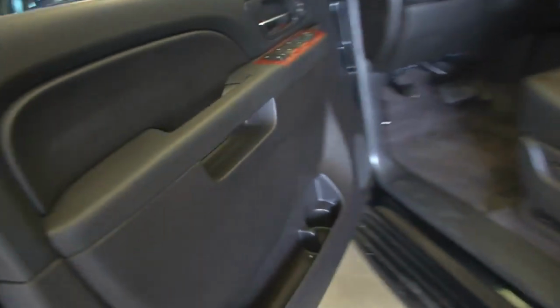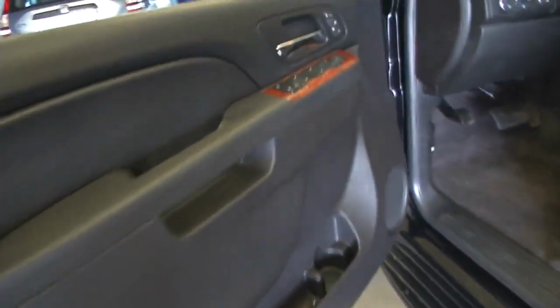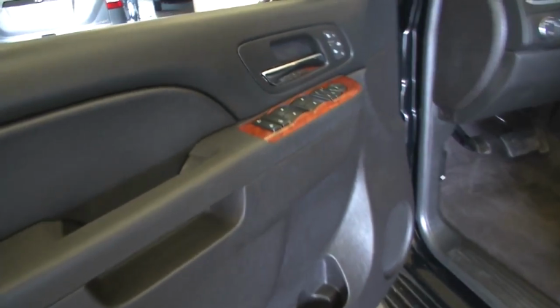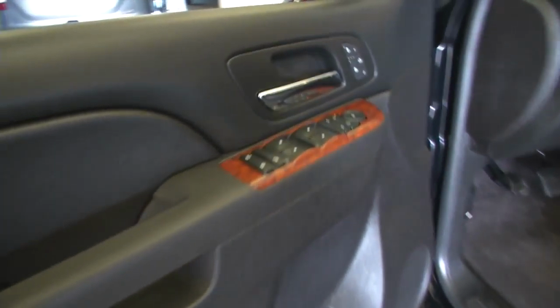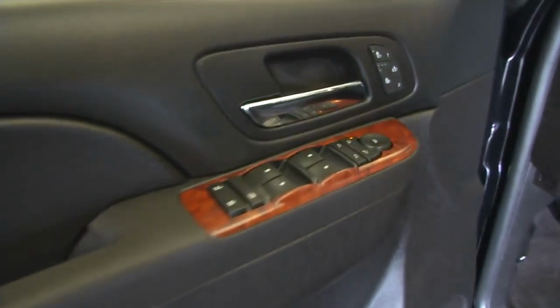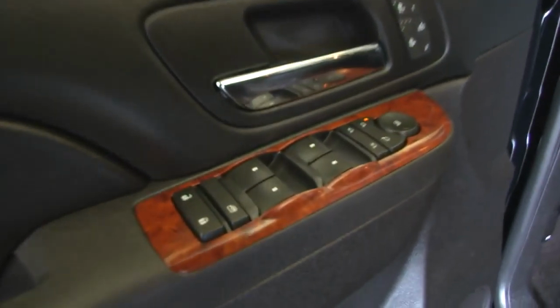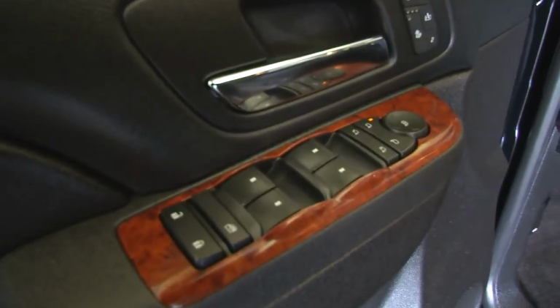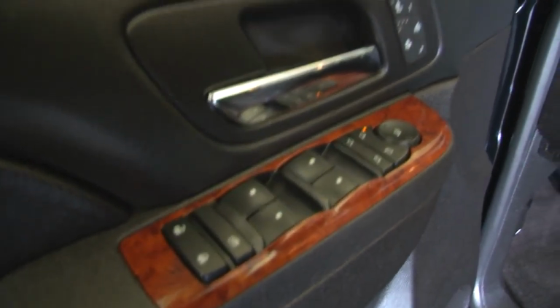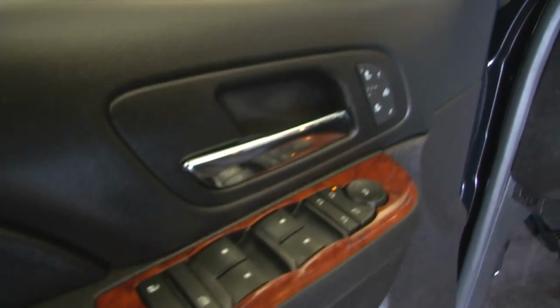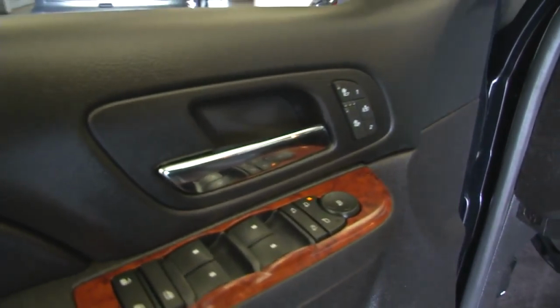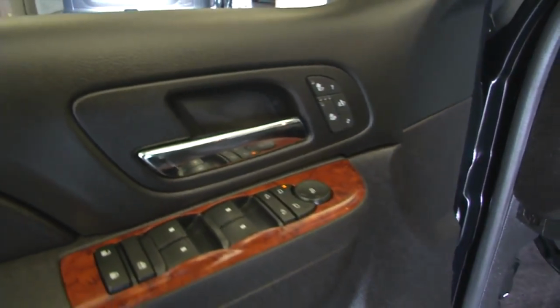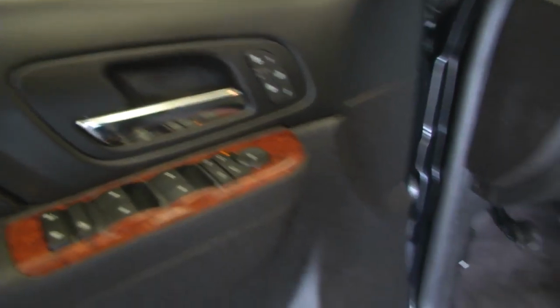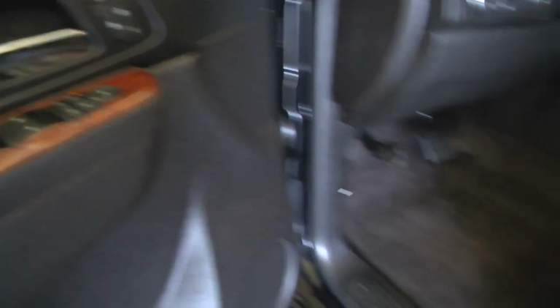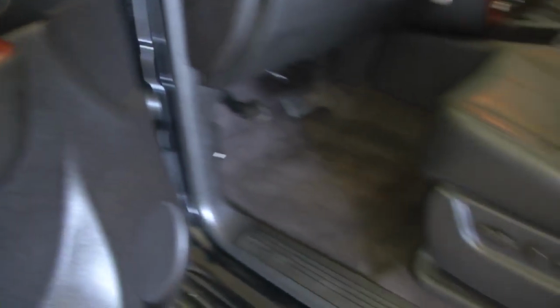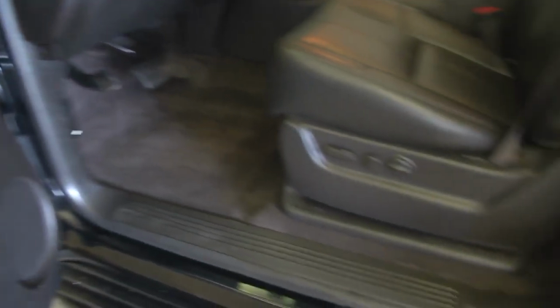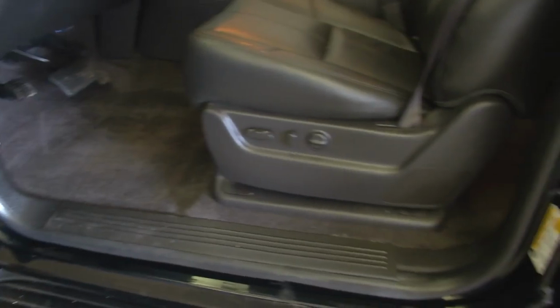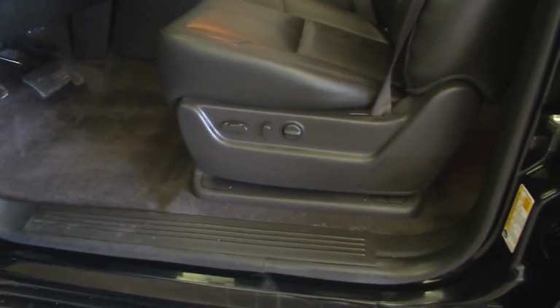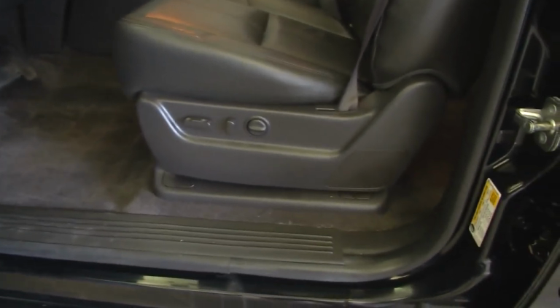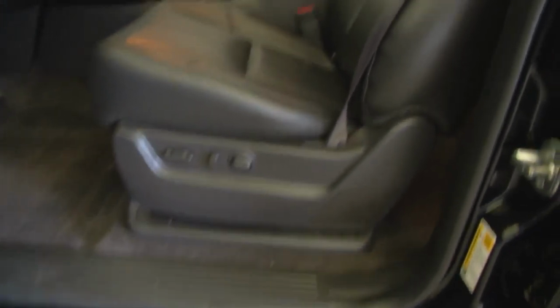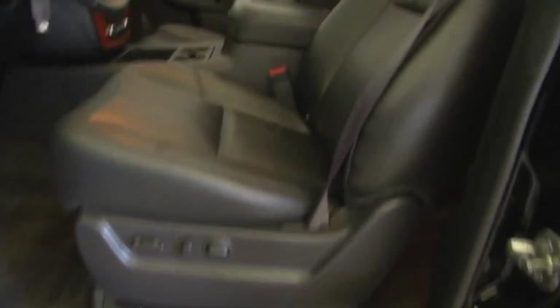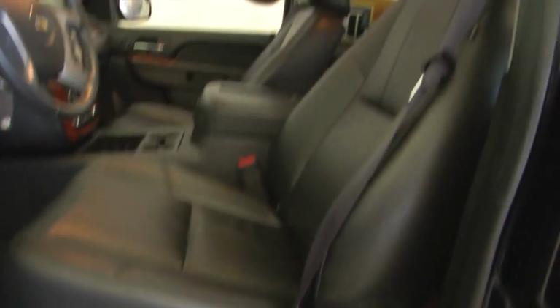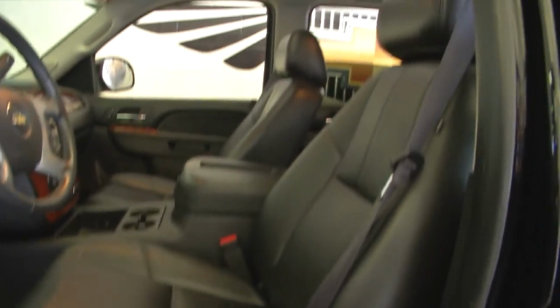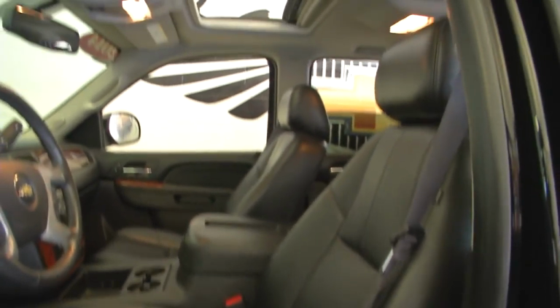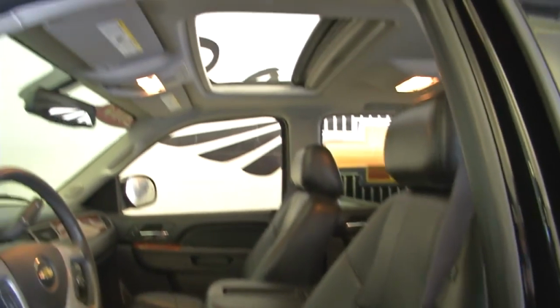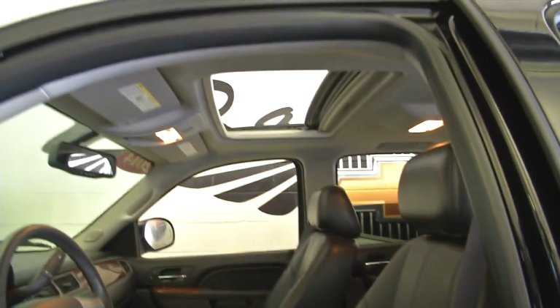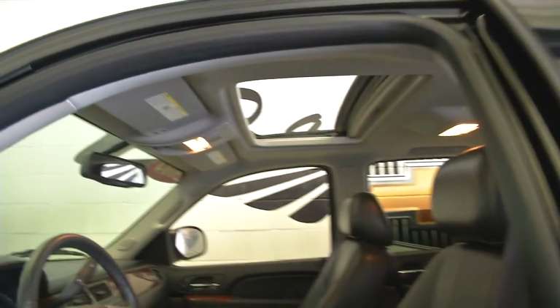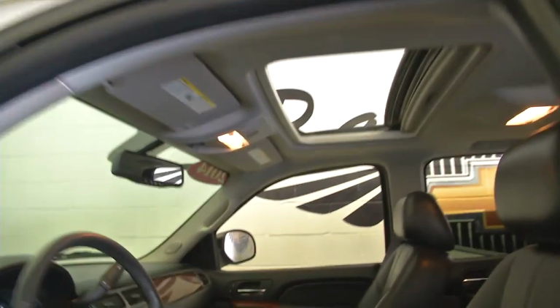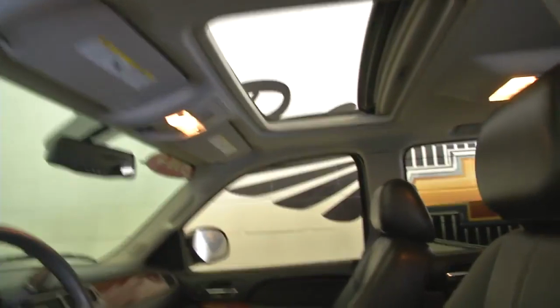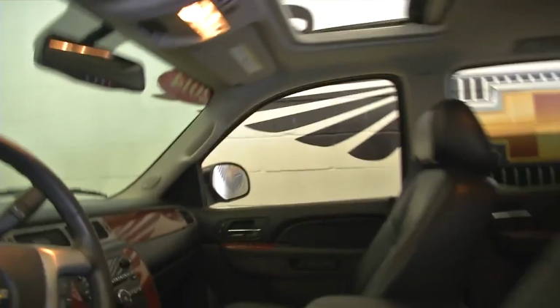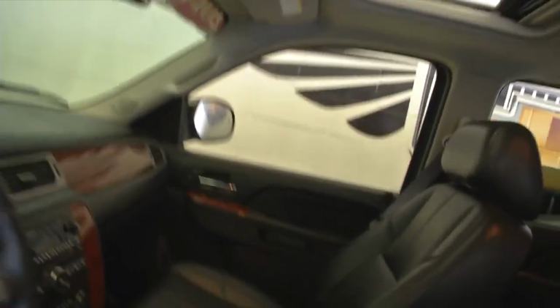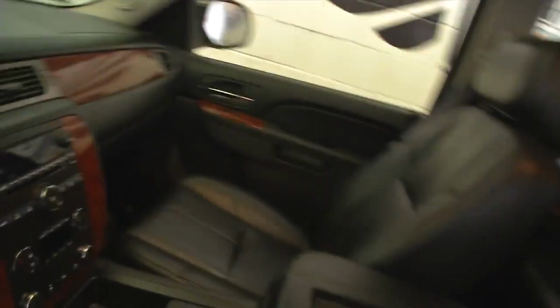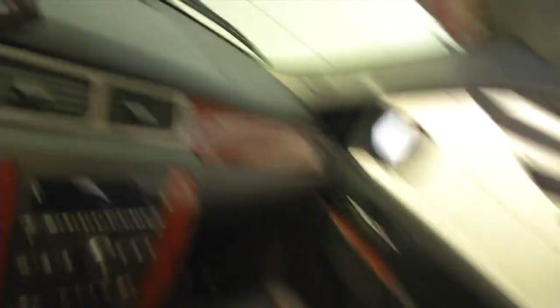Power windows, power locks, power mirrors, heated seats, full power control on the seats, and a power sunroof. This is just a loaded Tahoe from 2014.